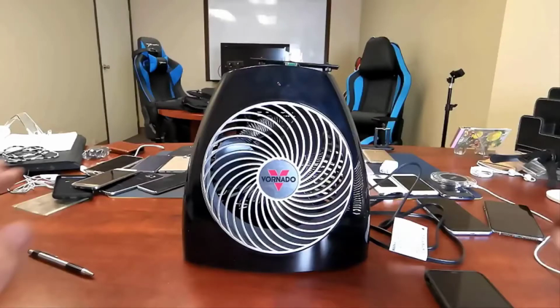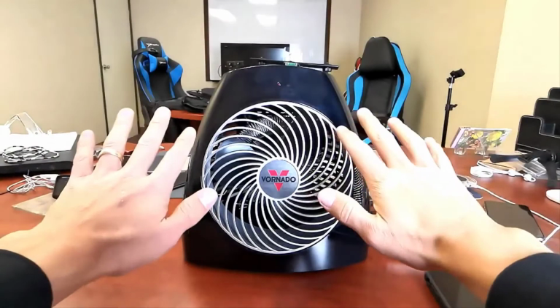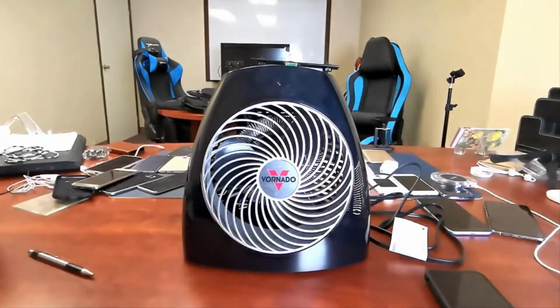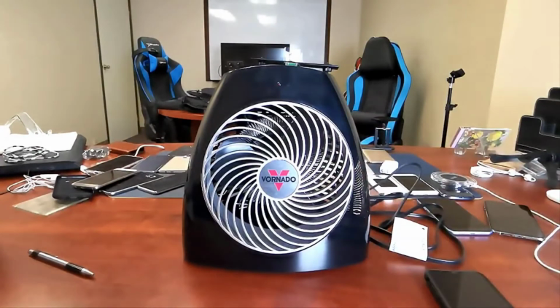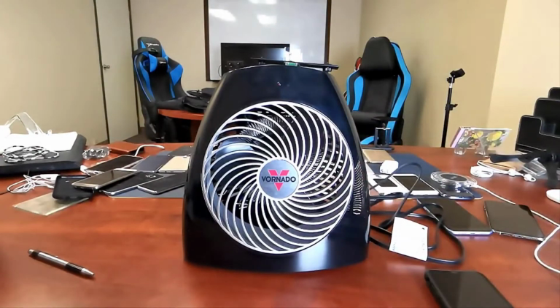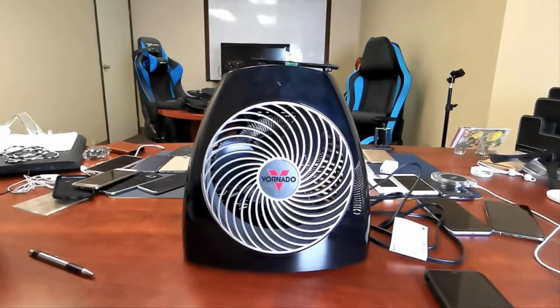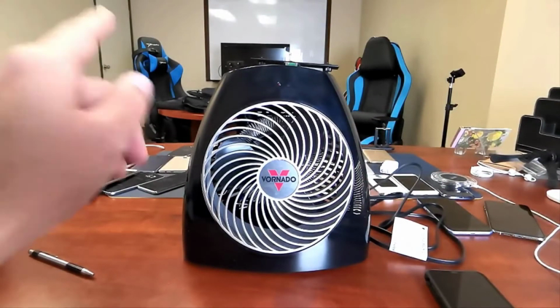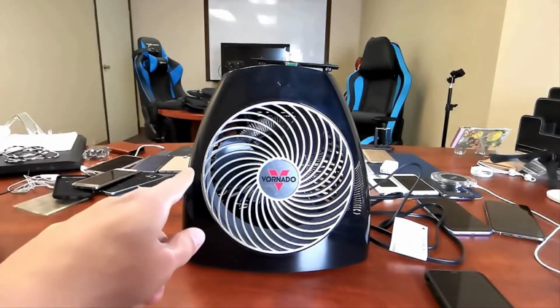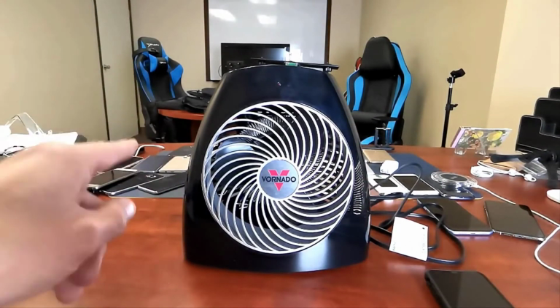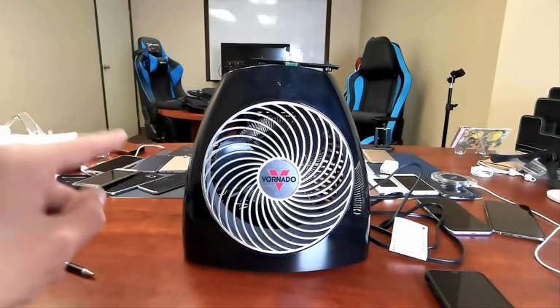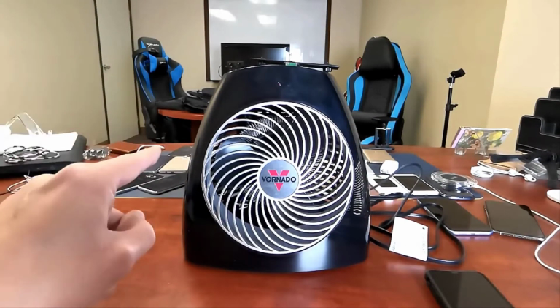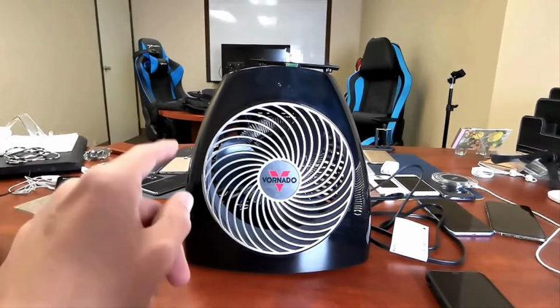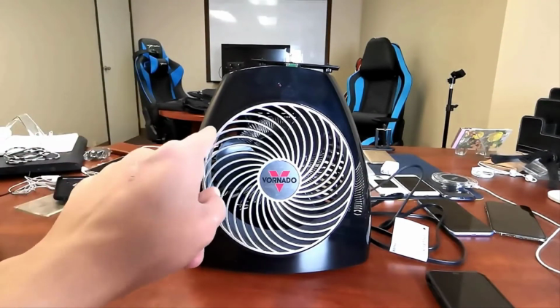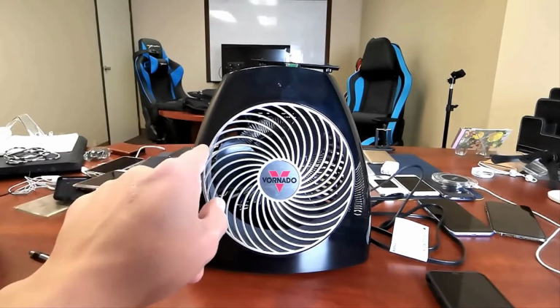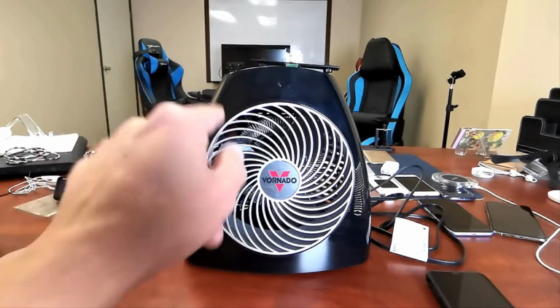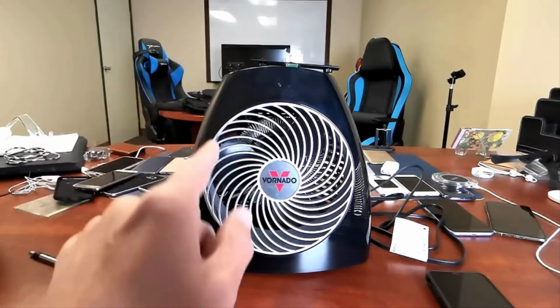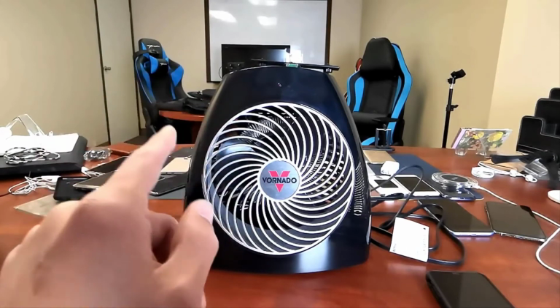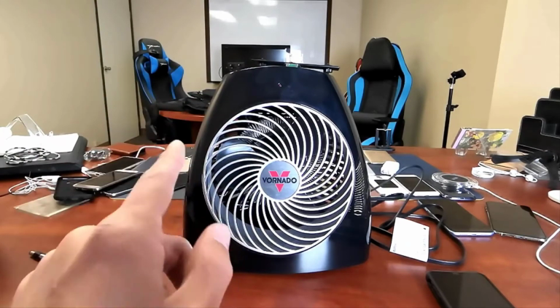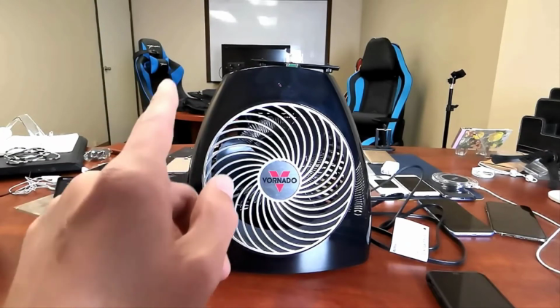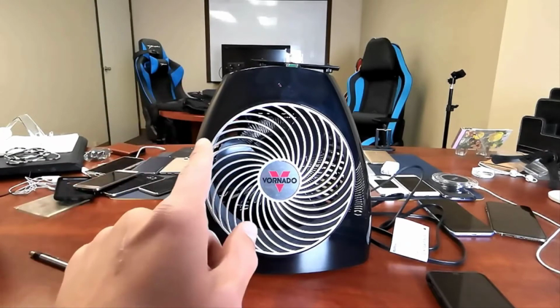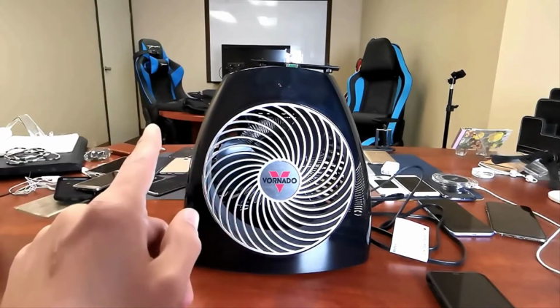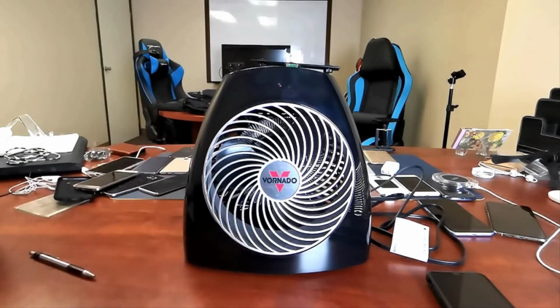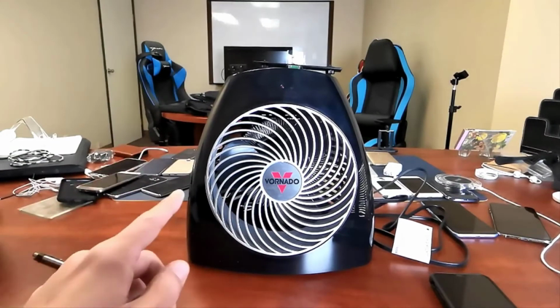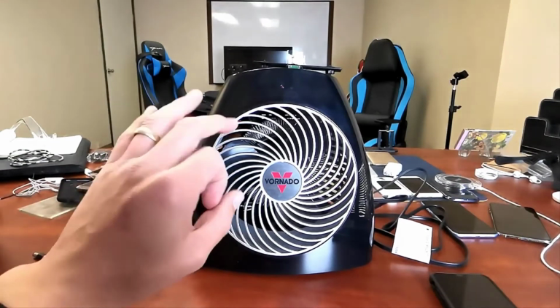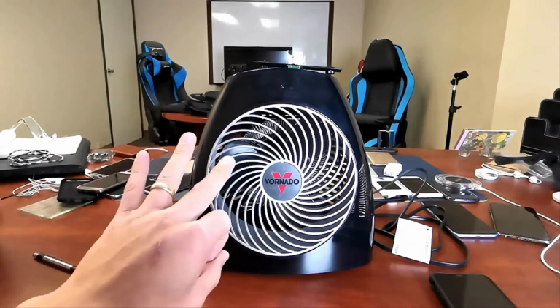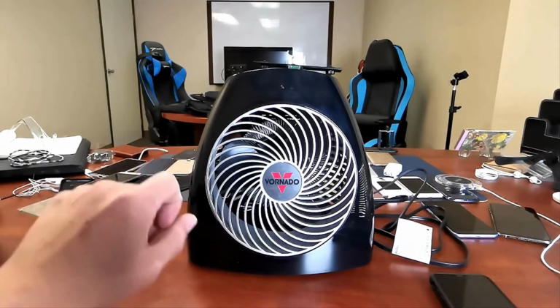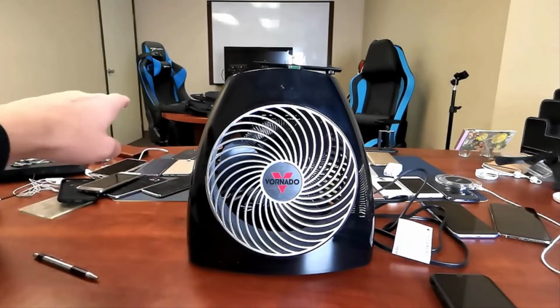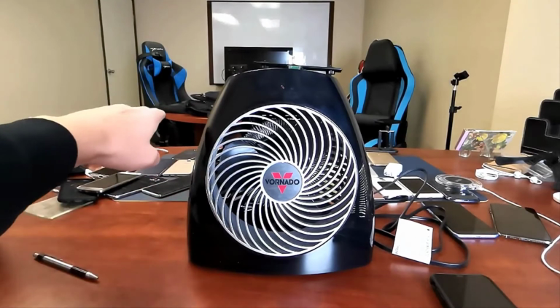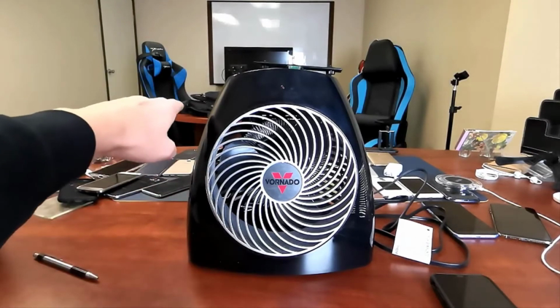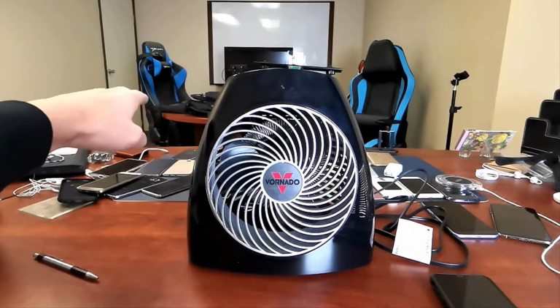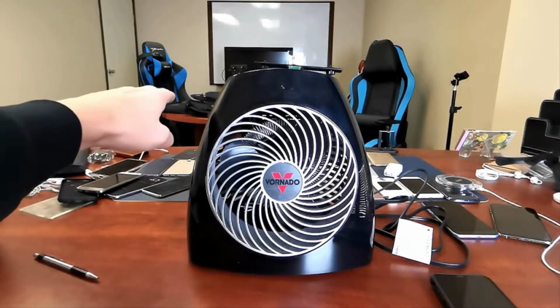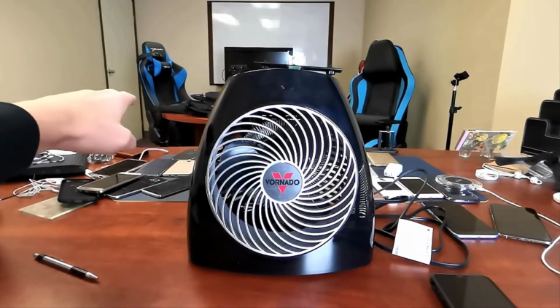The Vornado focuses on circulation to maintain heat throughout the room. Instead of producing intense air heat, this fan-like heater uses a spiral pattern called vortex action to push warm and gentle heat throughout the room, using both the walls and ceilings as additional pathways.